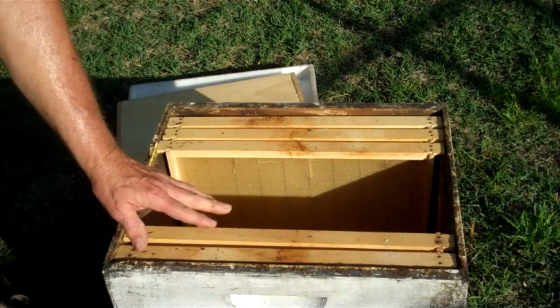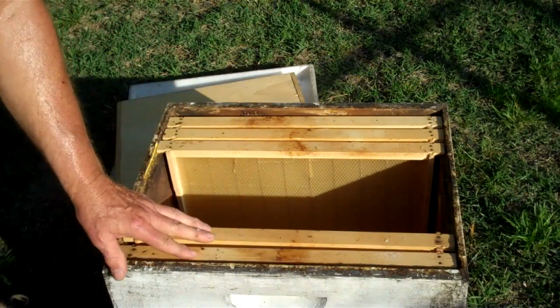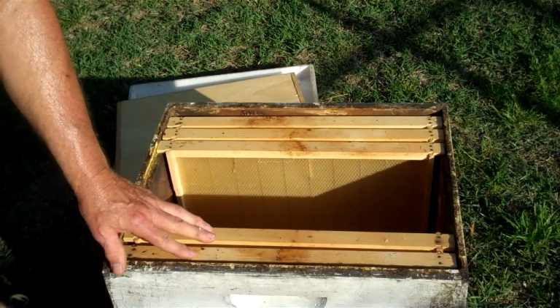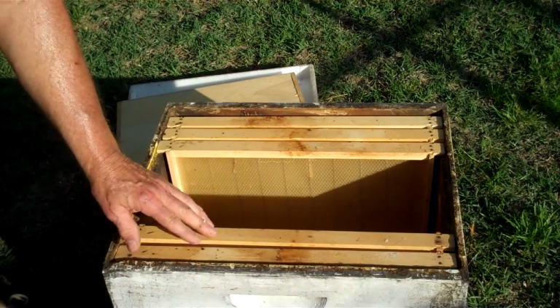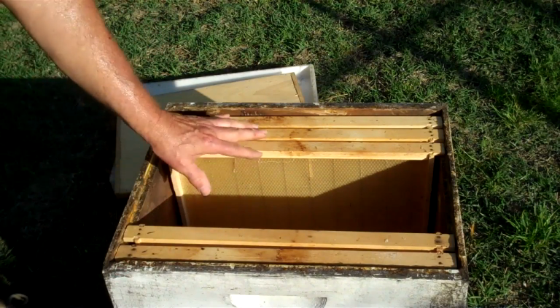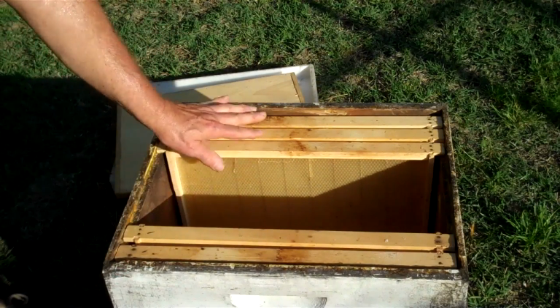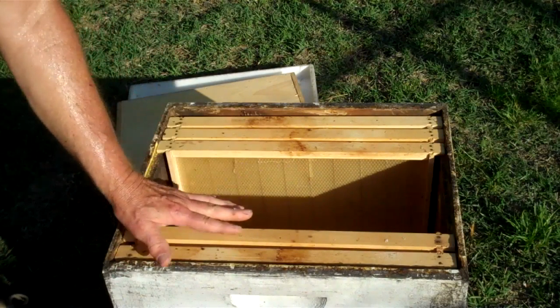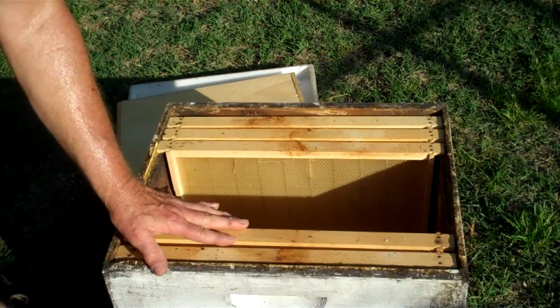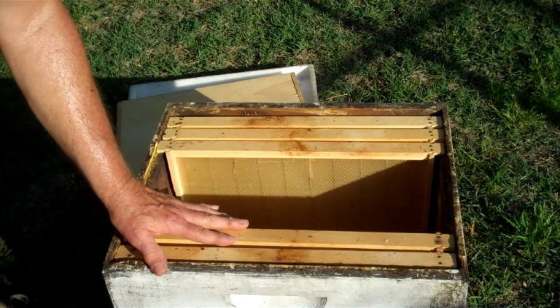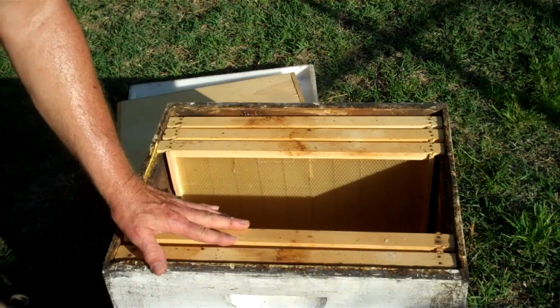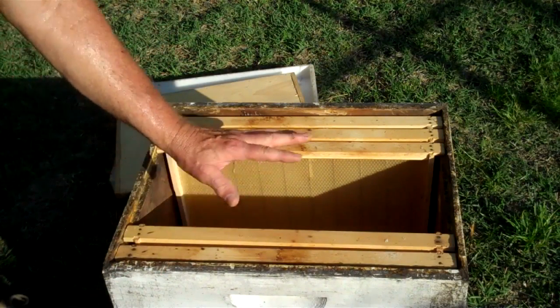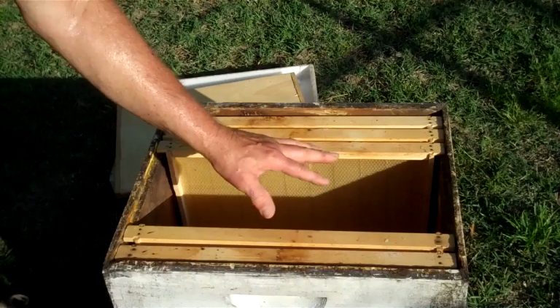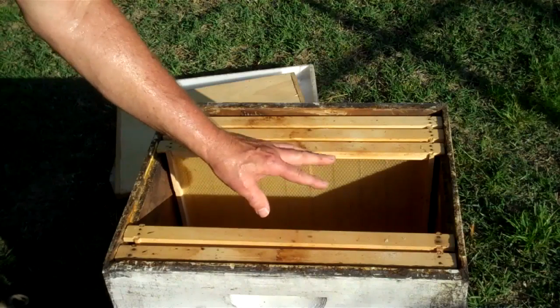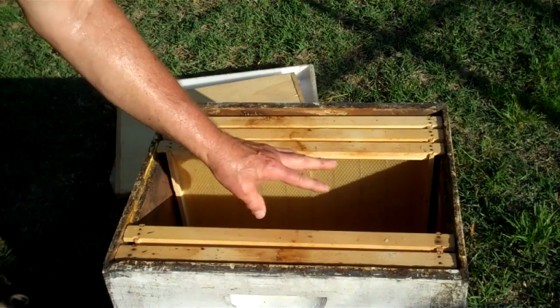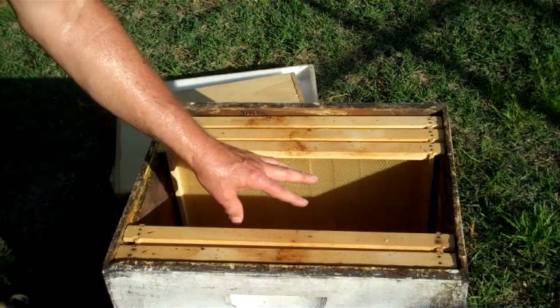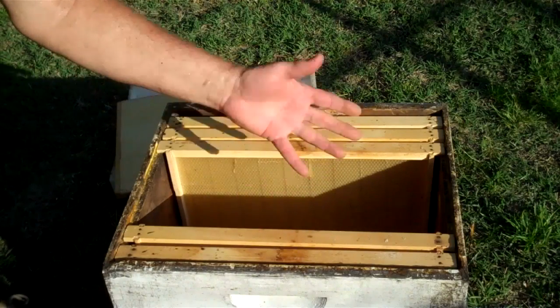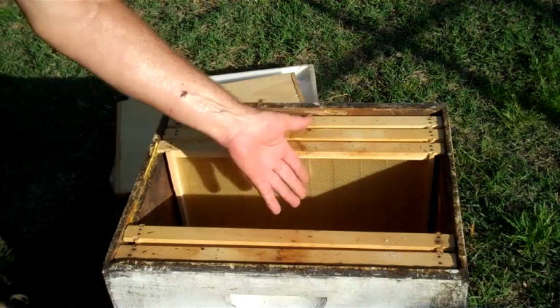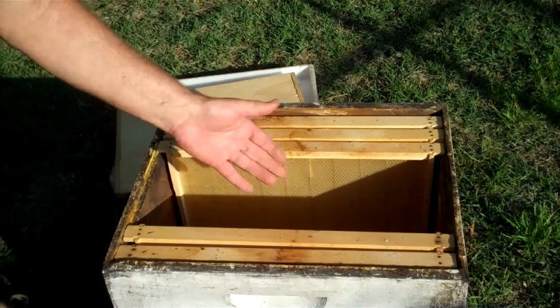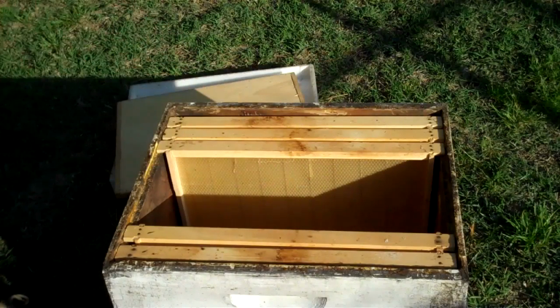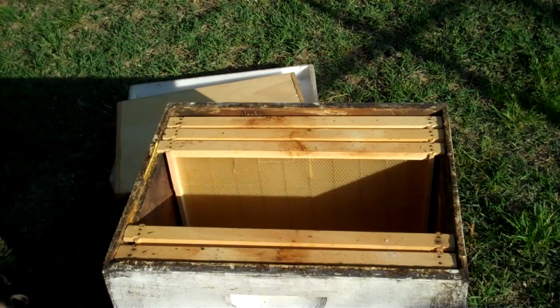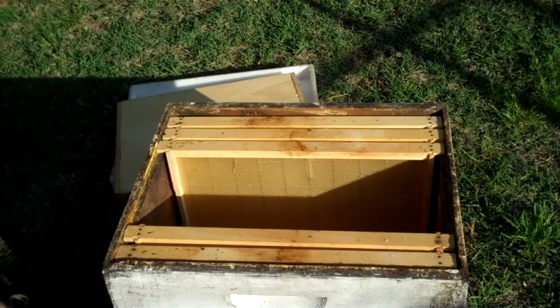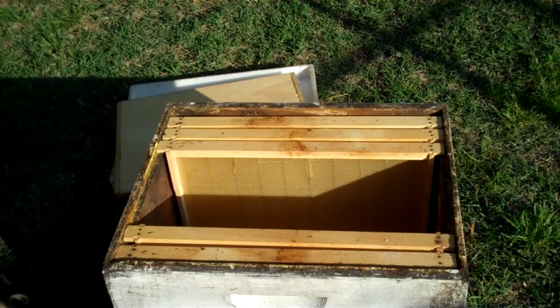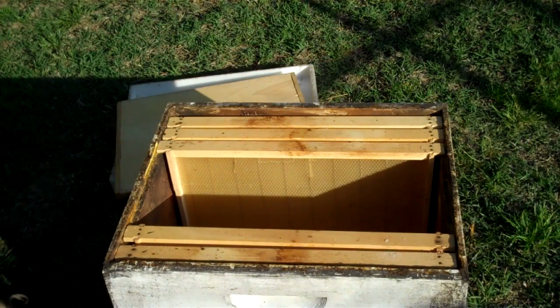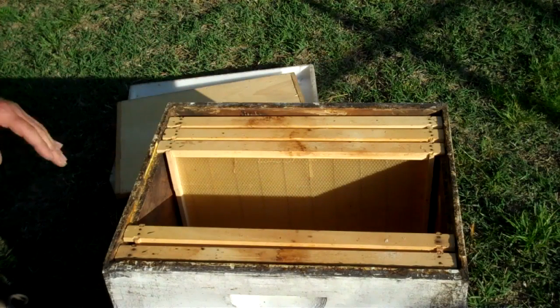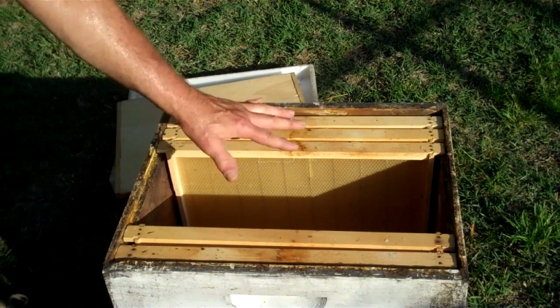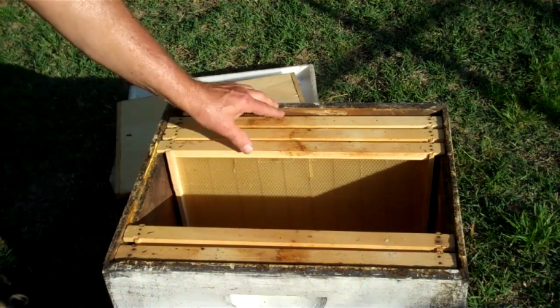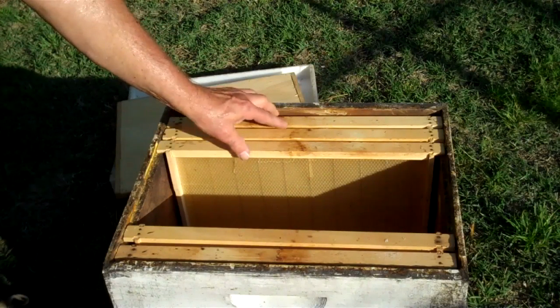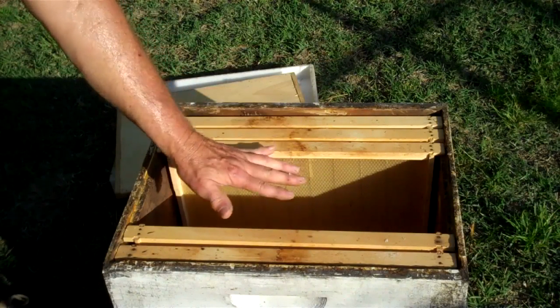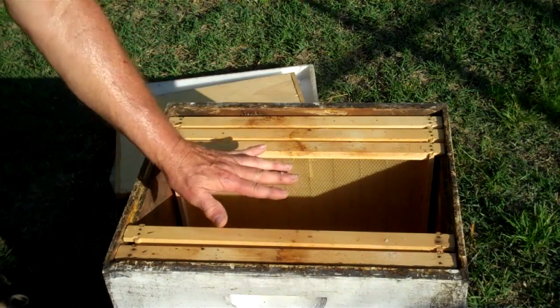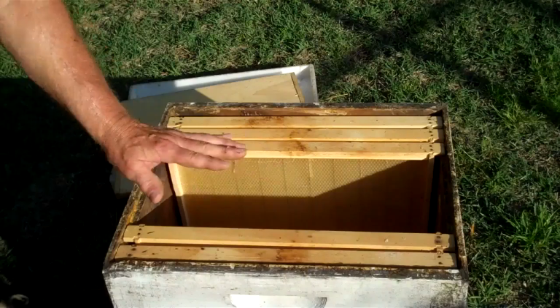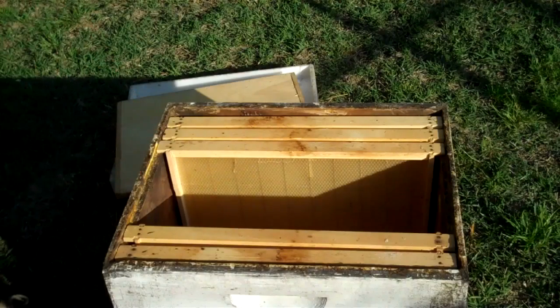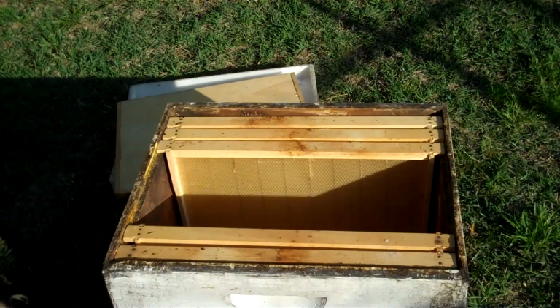In this hive, we only have five frames because we want room to shake the bees in there, and then we'll add the other five frames later.